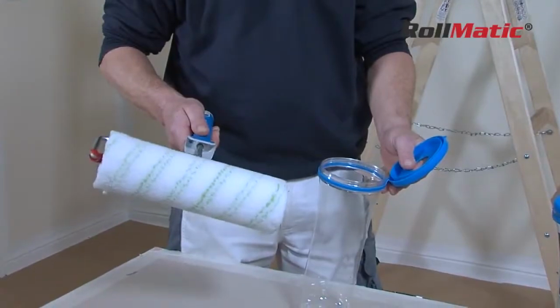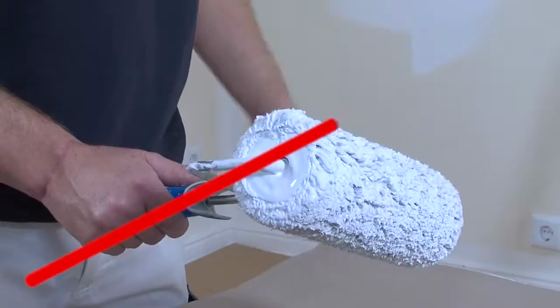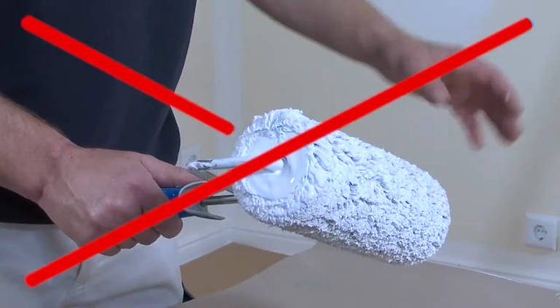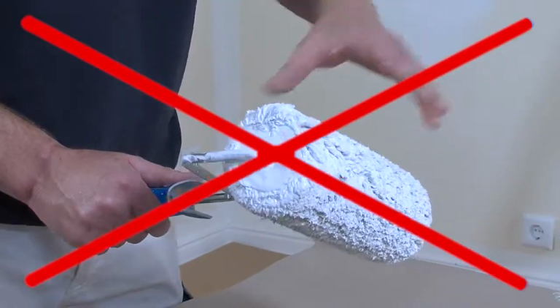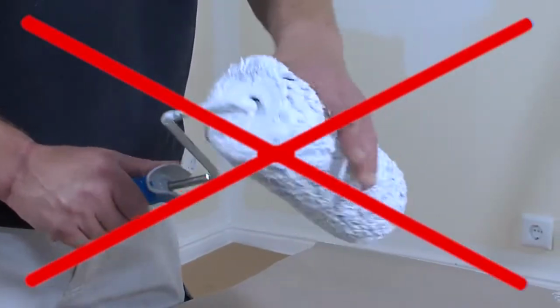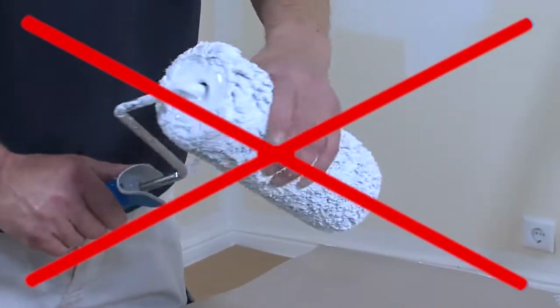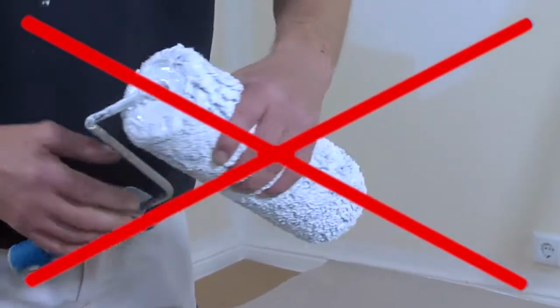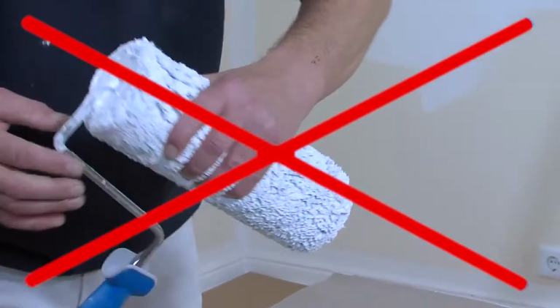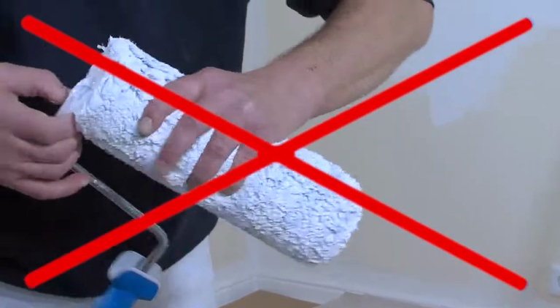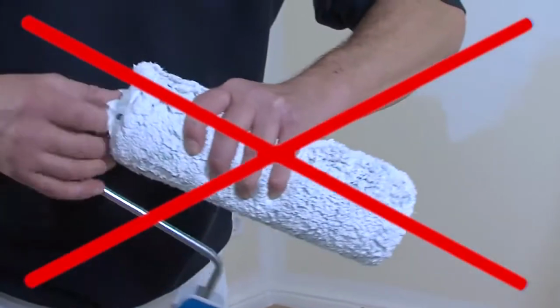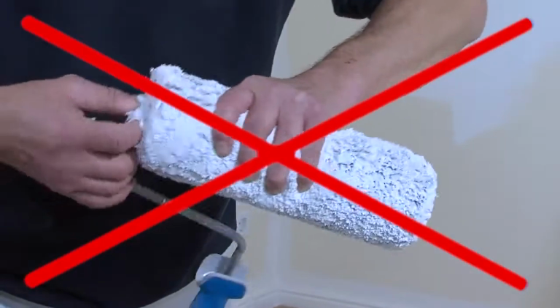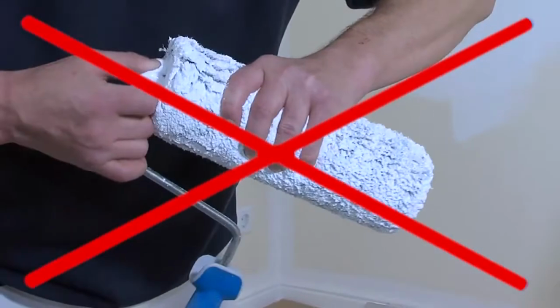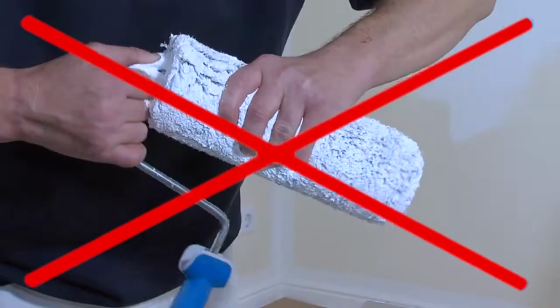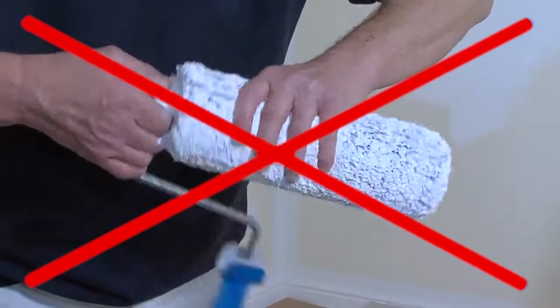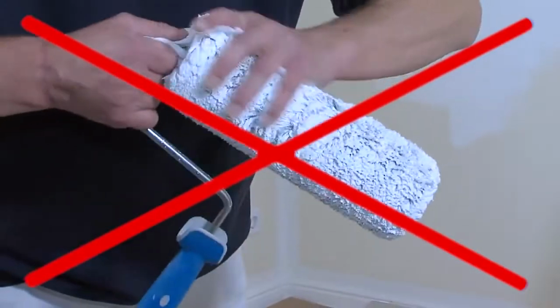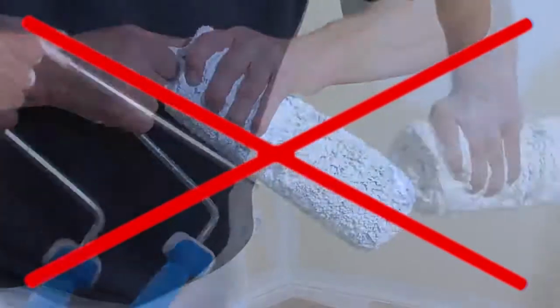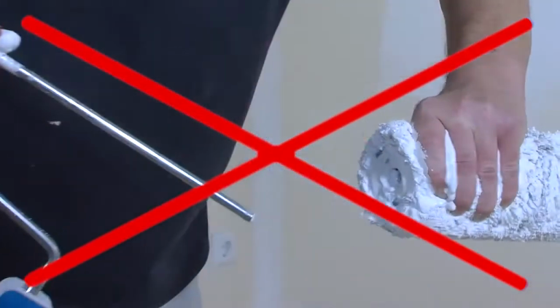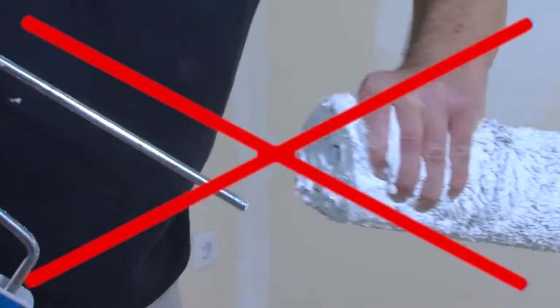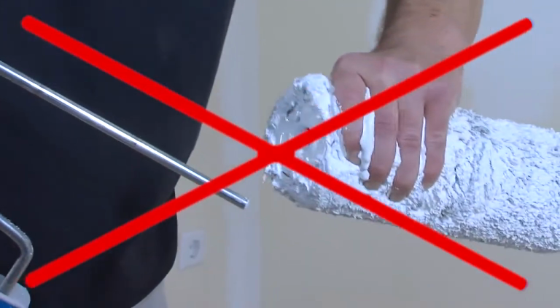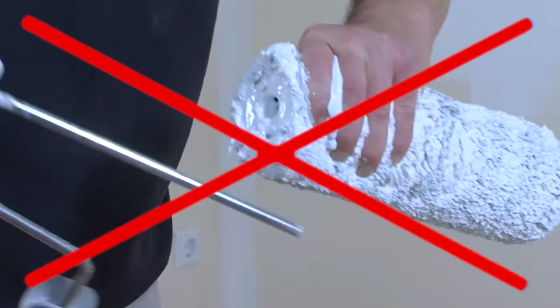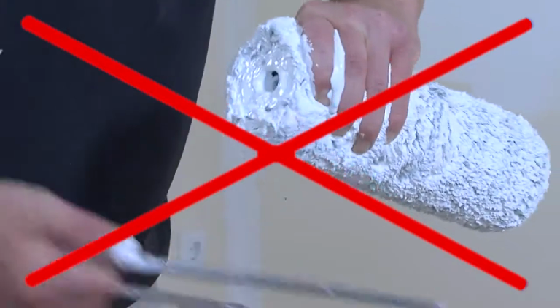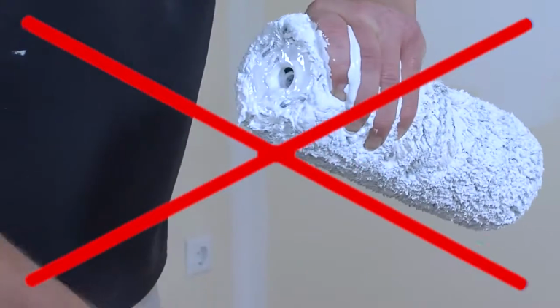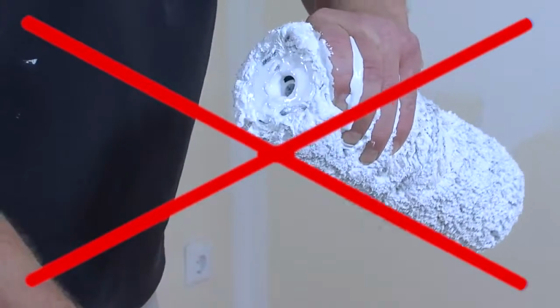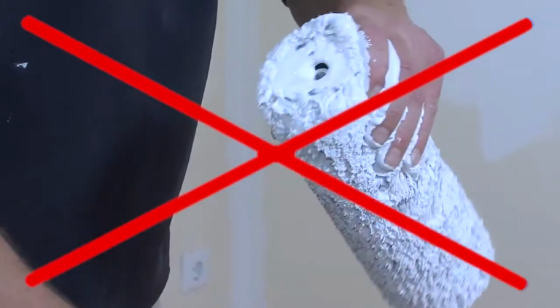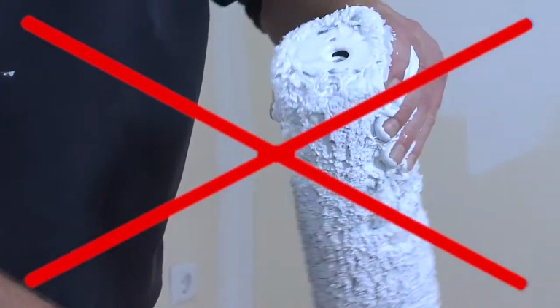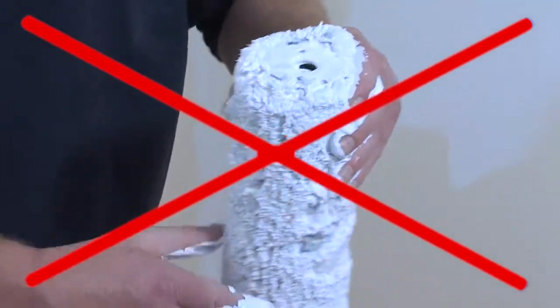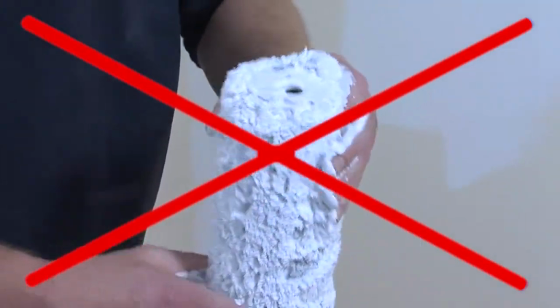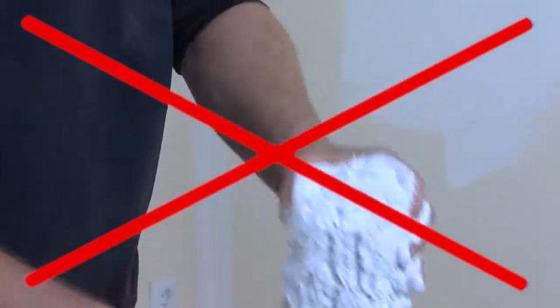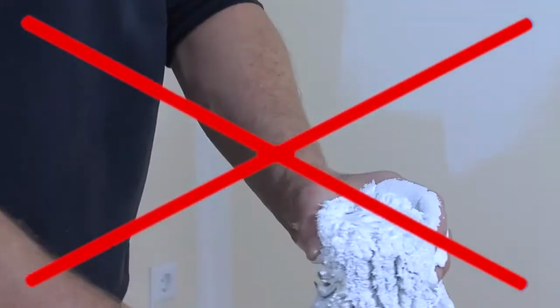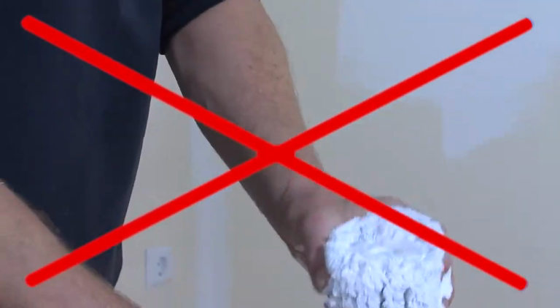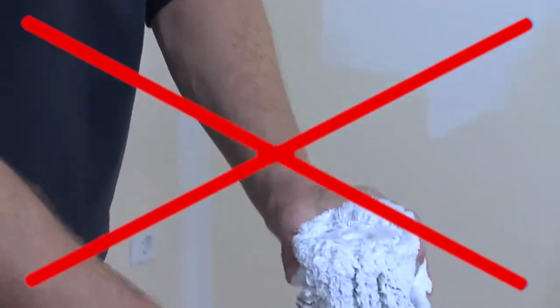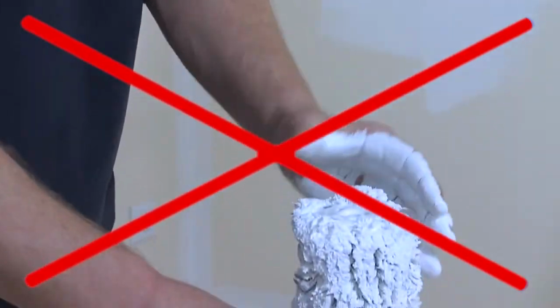Until now, removing a roller from its frame has always been a difficult task — a messy one too, especially when the roller is still soaked with paint.